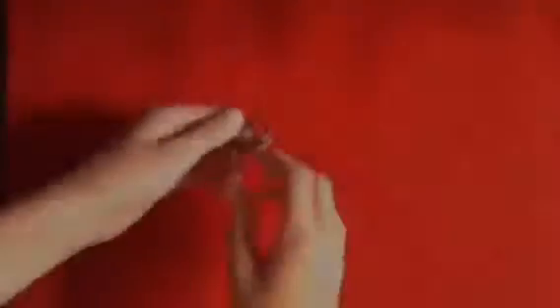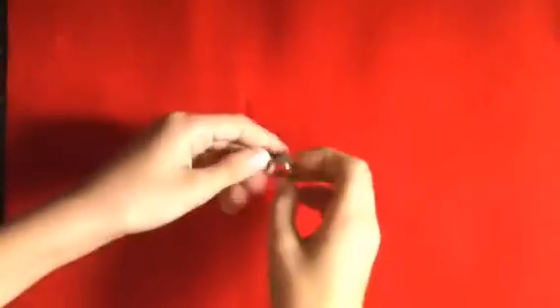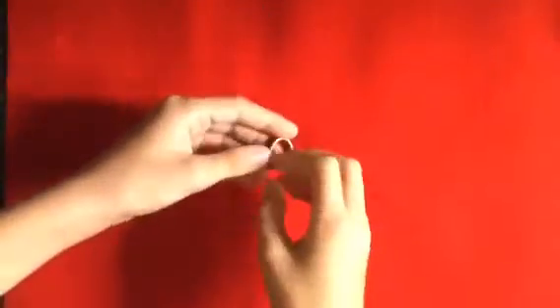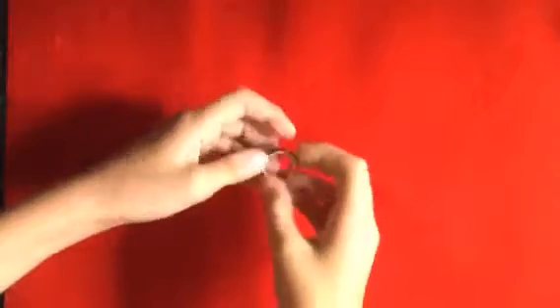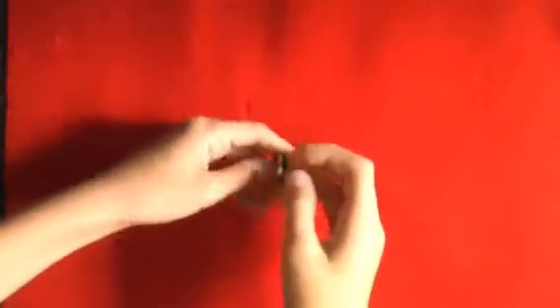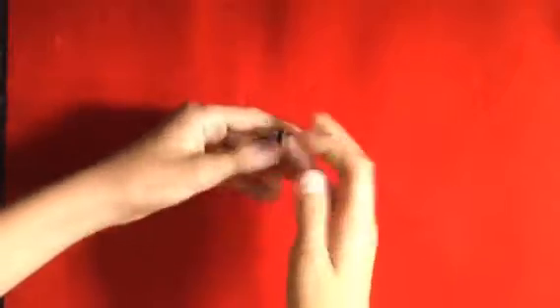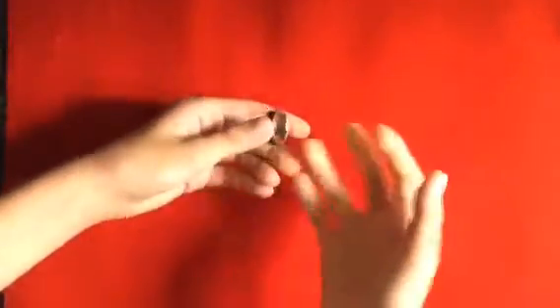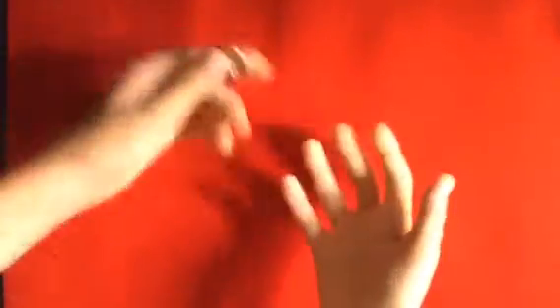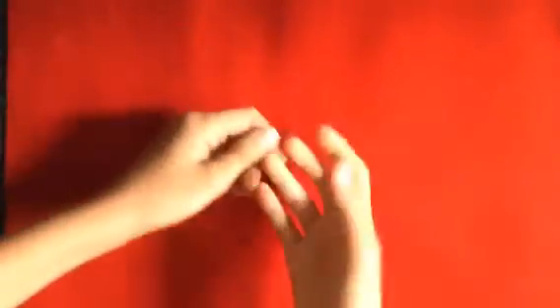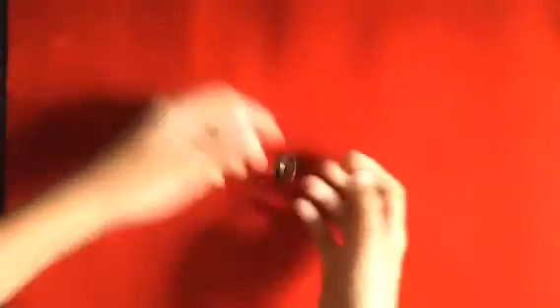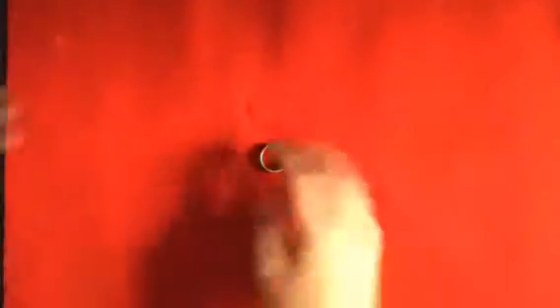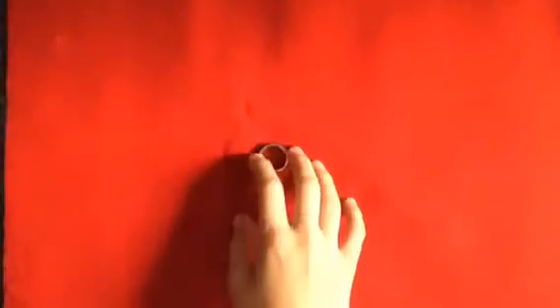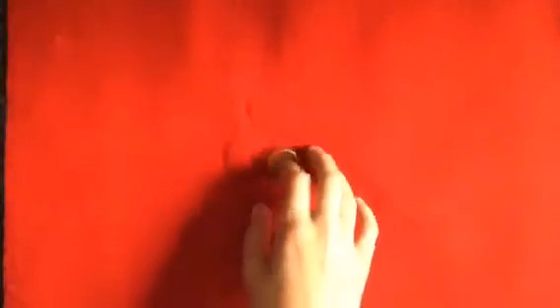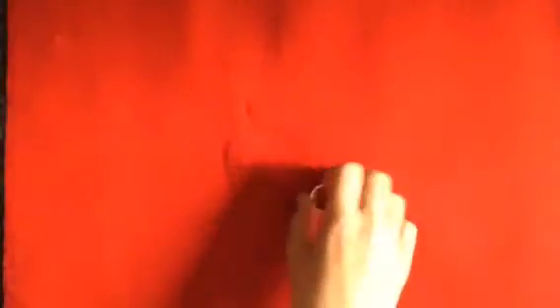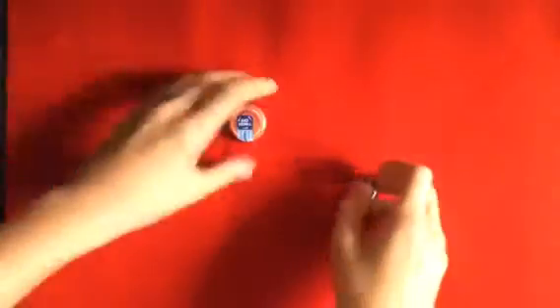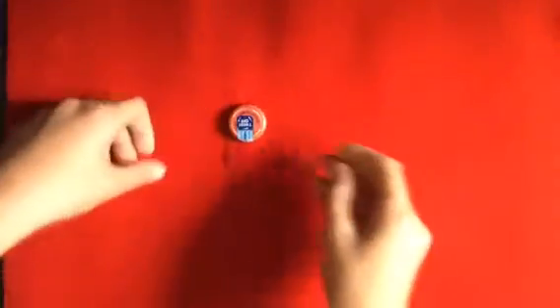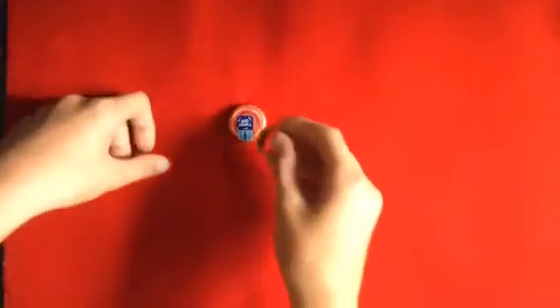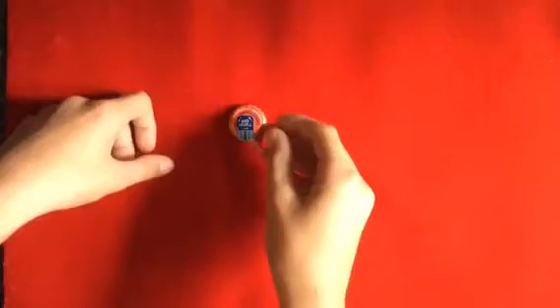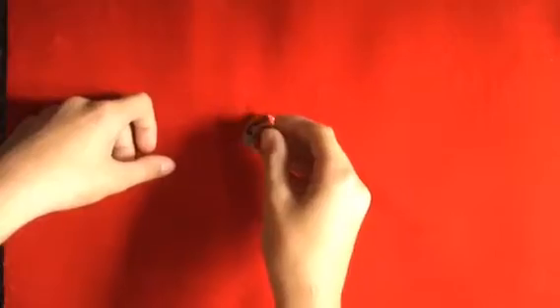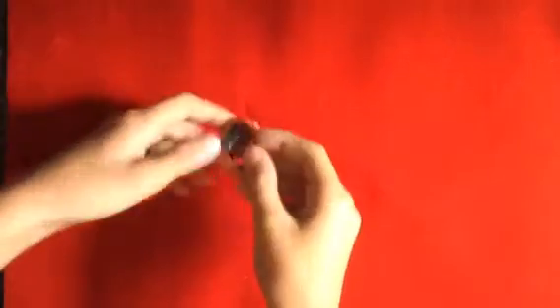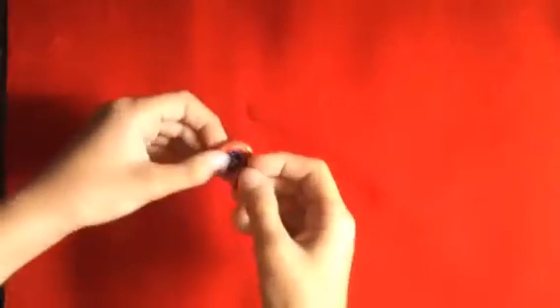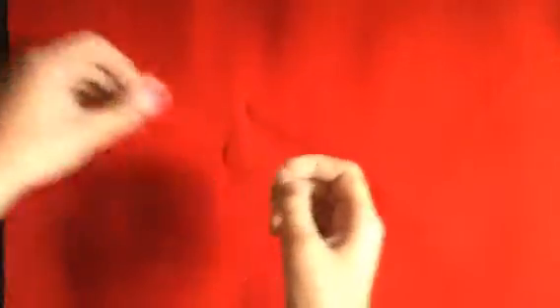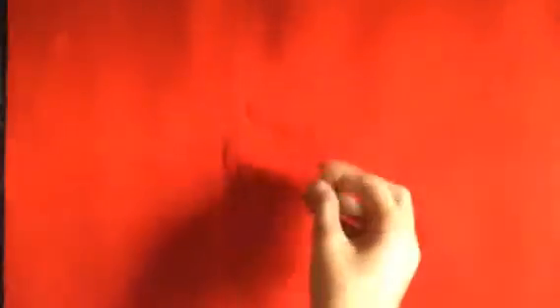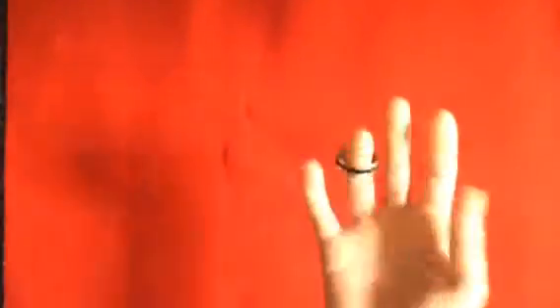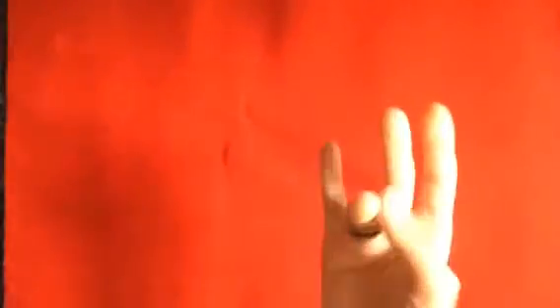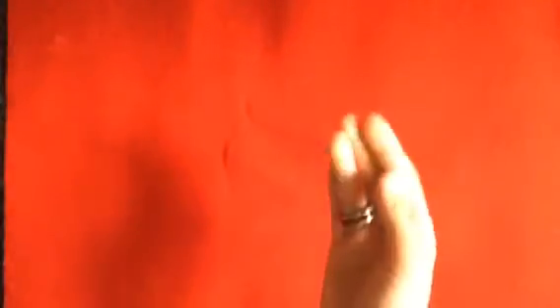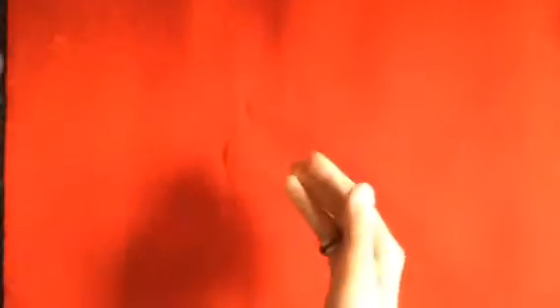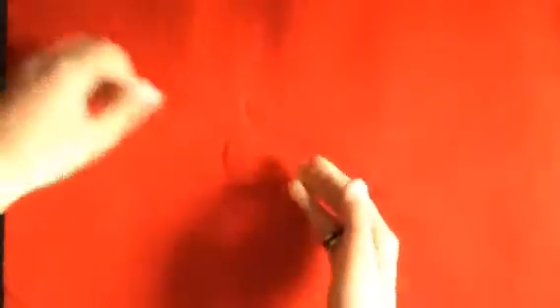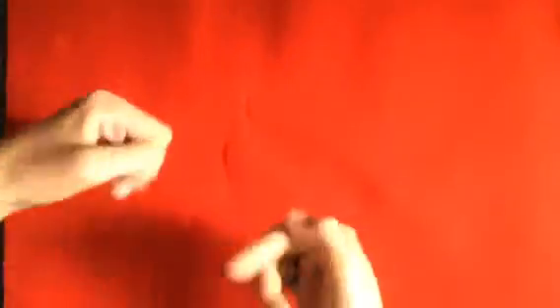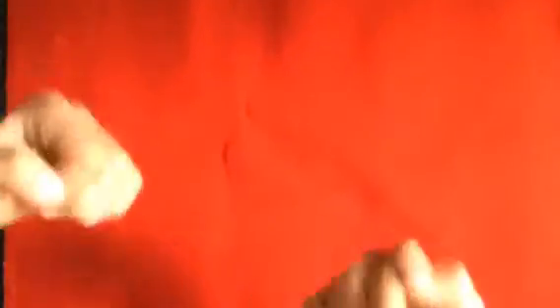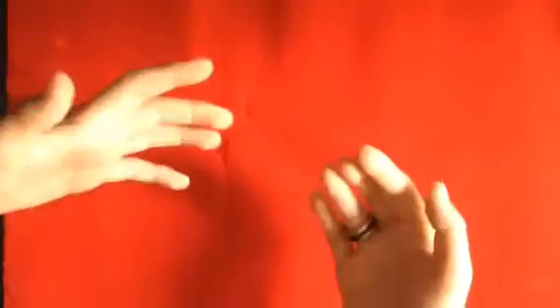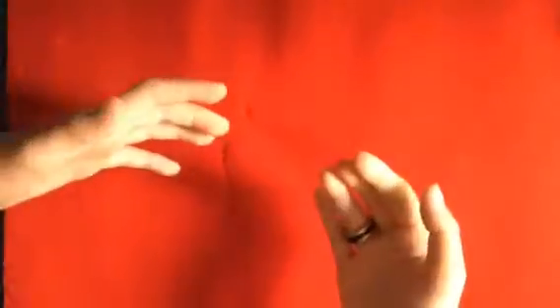If you don't know, a PK ring is just a ring that's magnetic — you can do a bunch of things with it. I'm going to teach you a trick that you can do with your PK ring, and it'll get some great reactions.